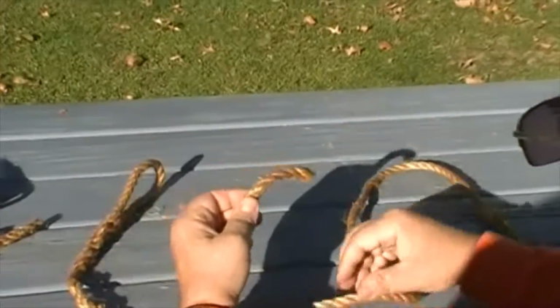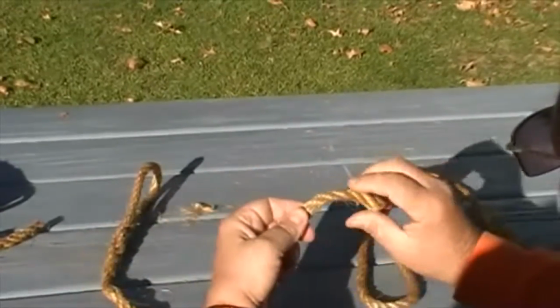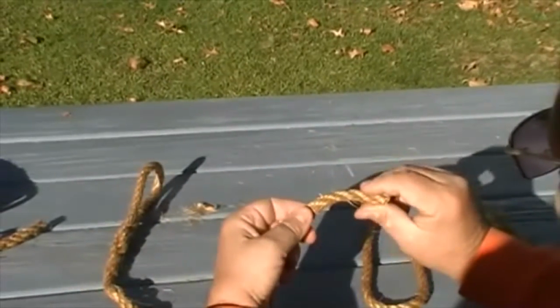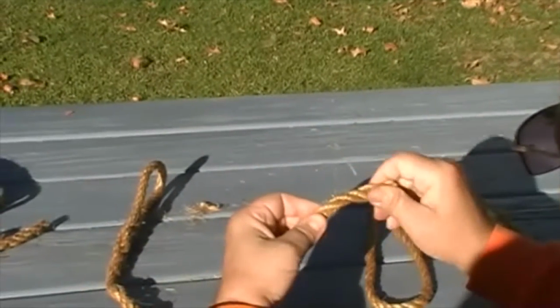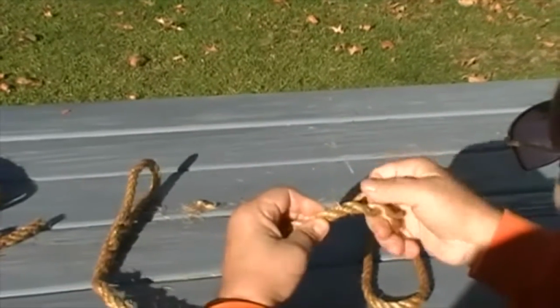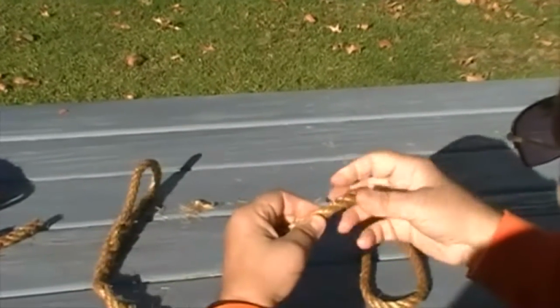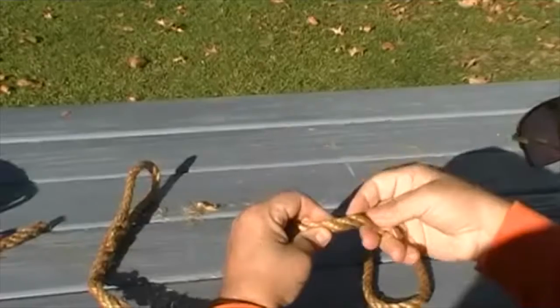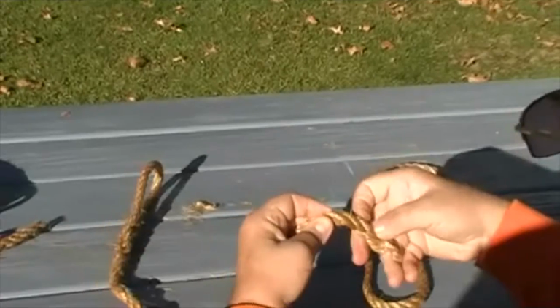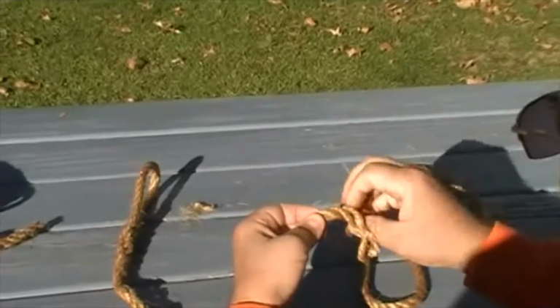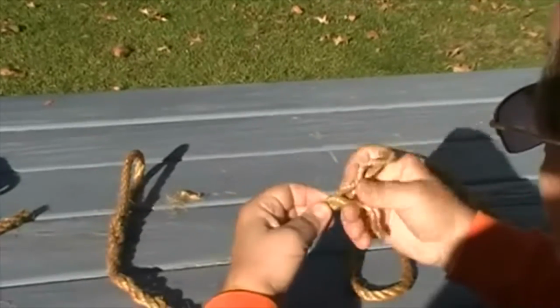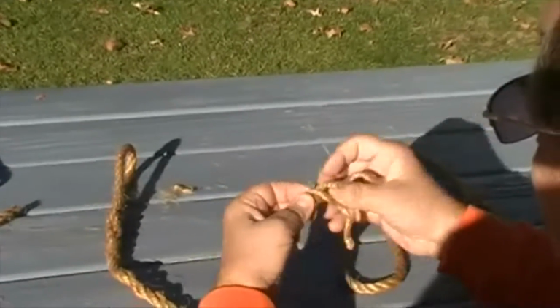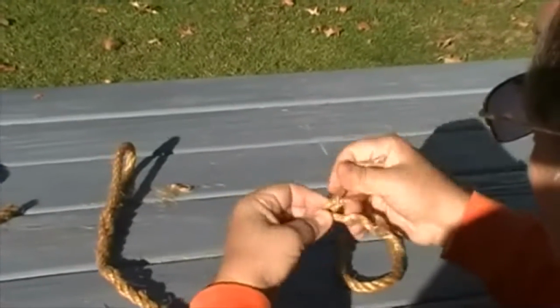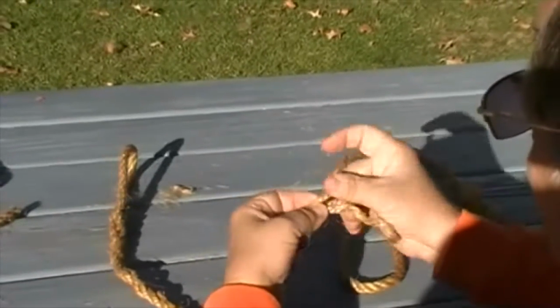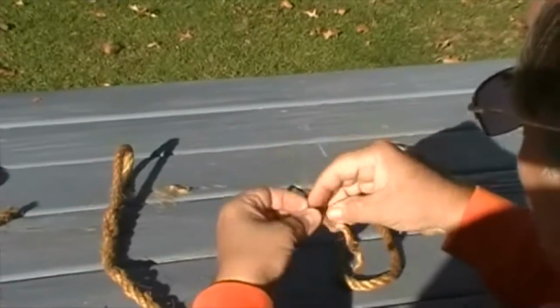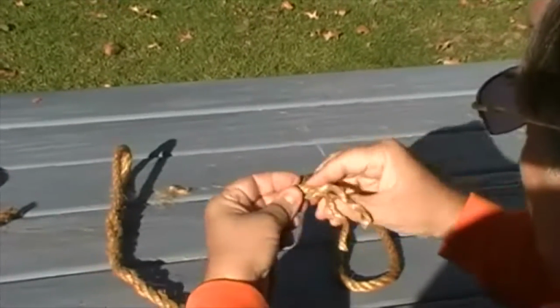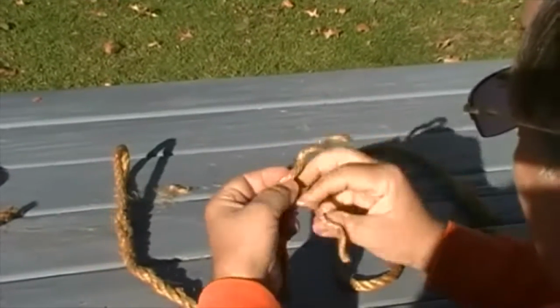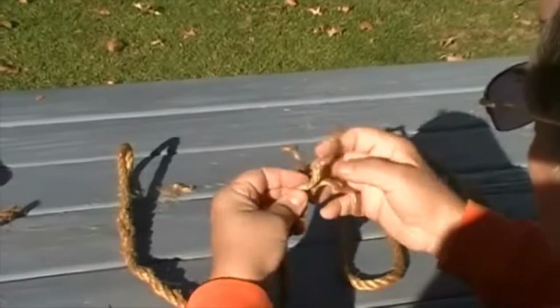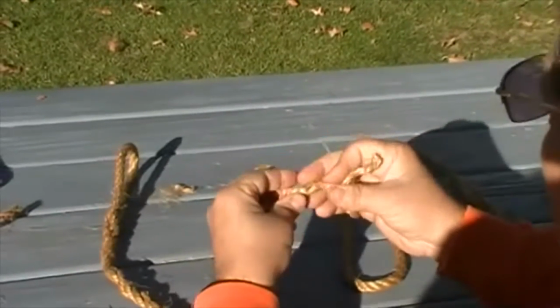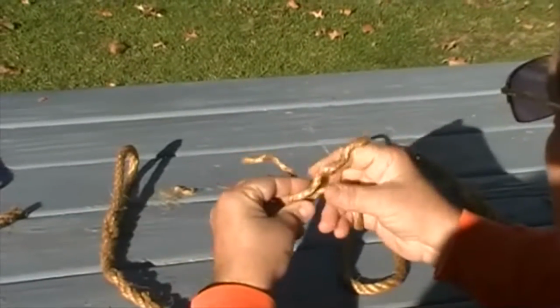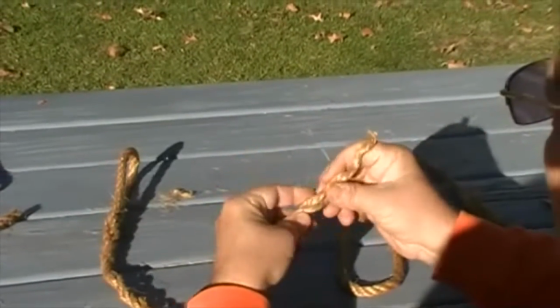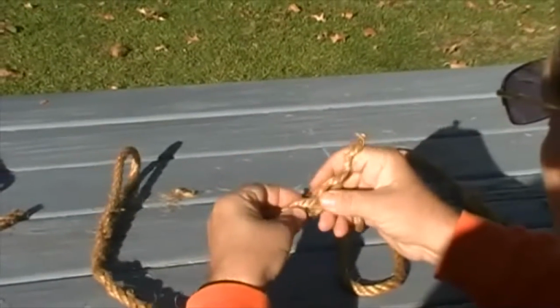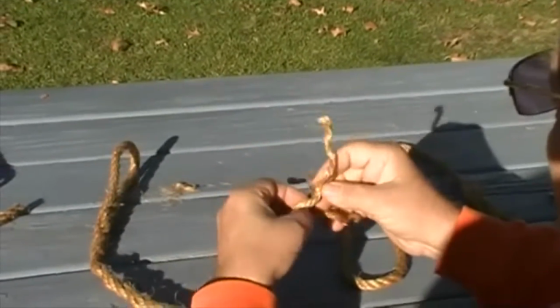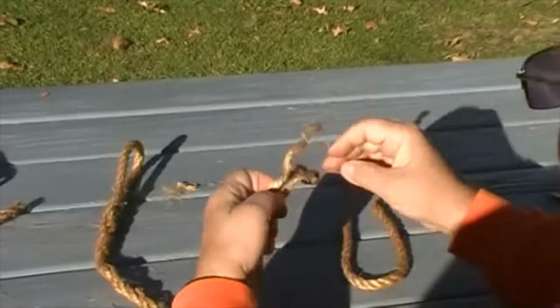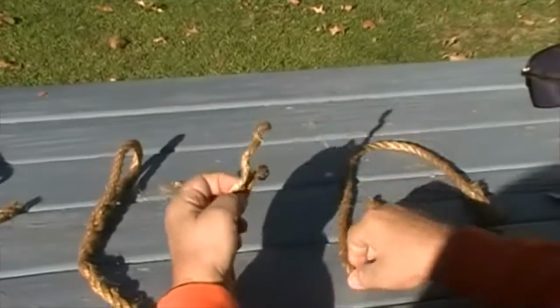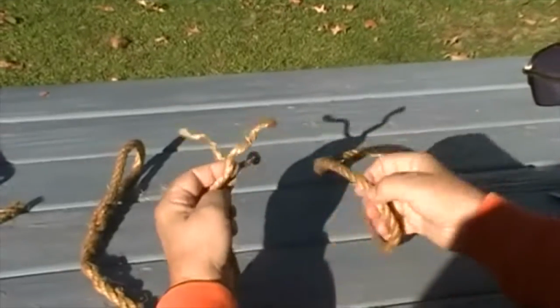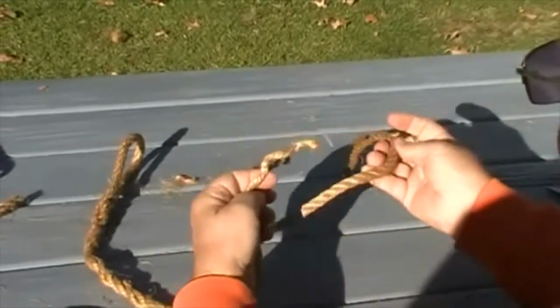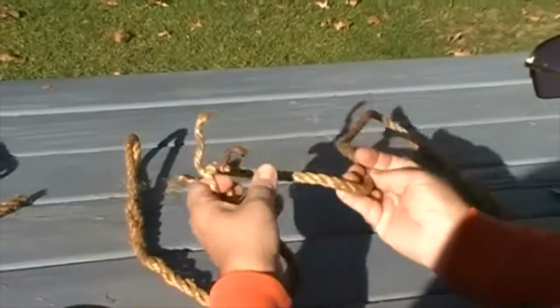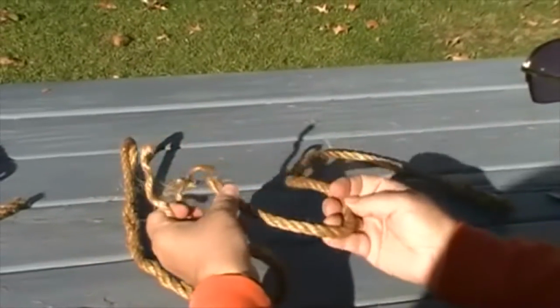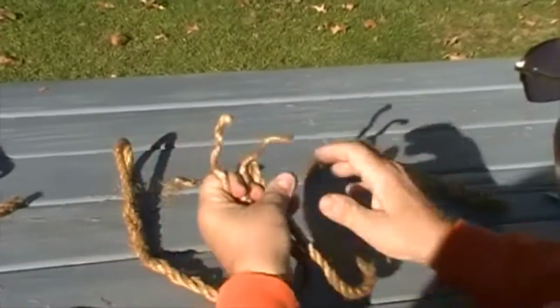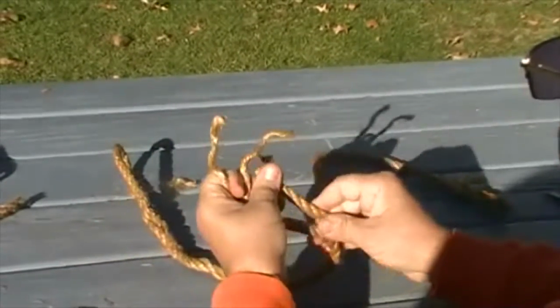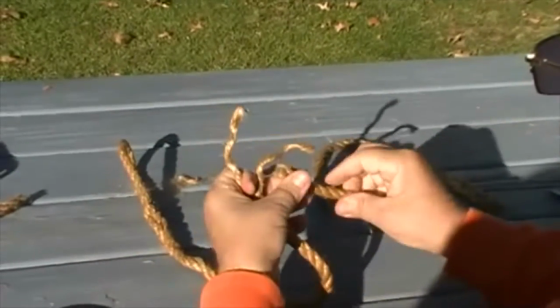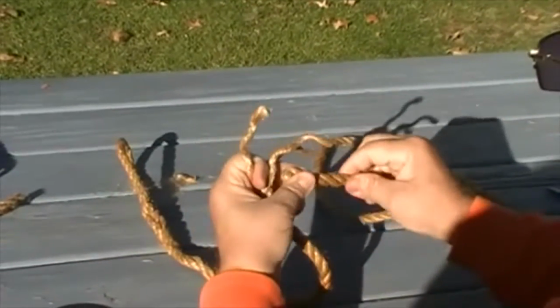To do this, we have to unwrap these four or five inches. Same thing on the other one.